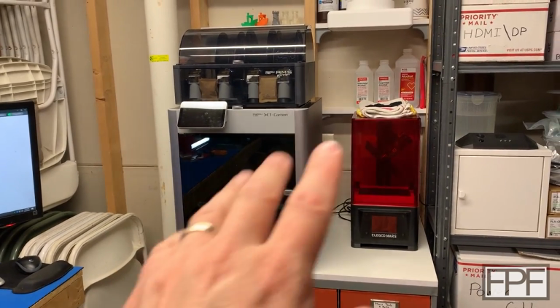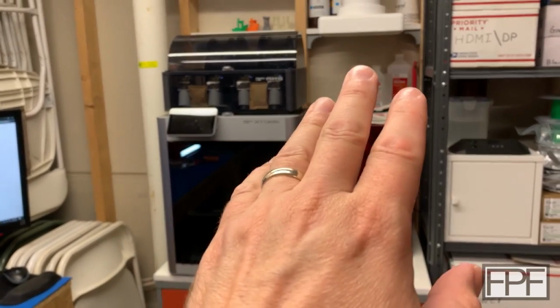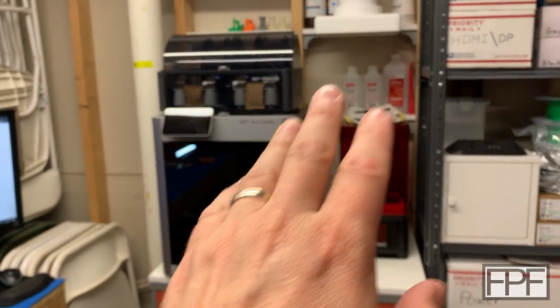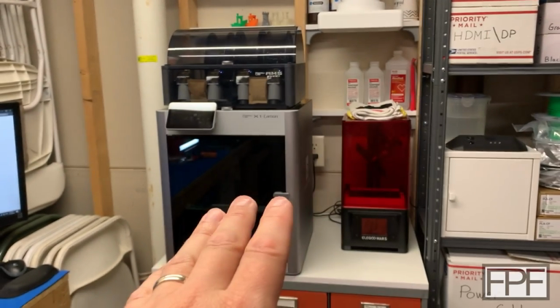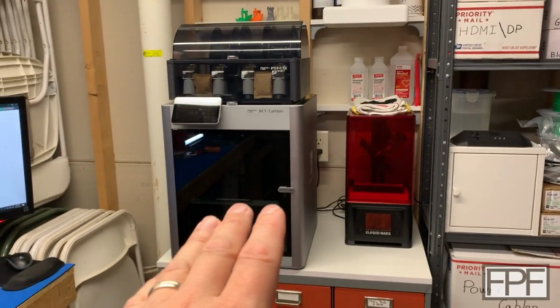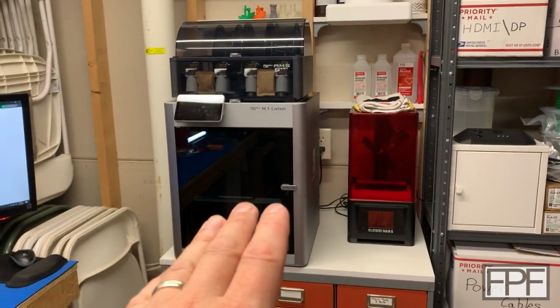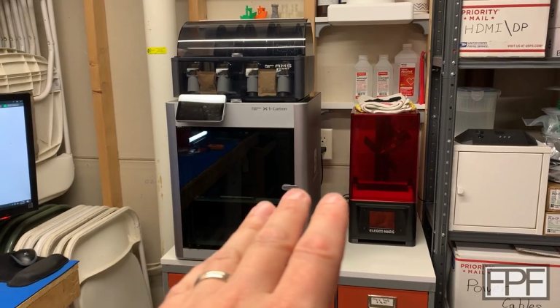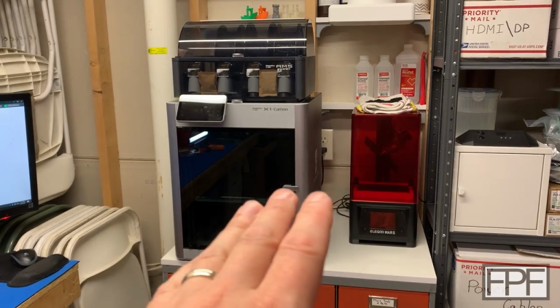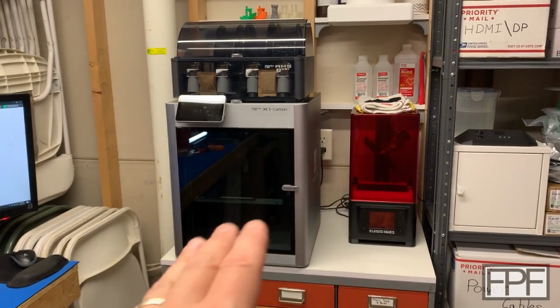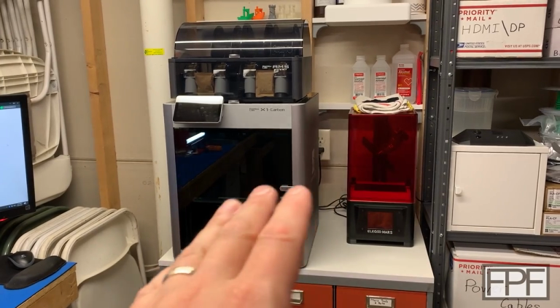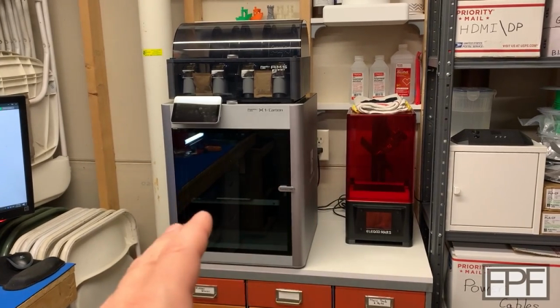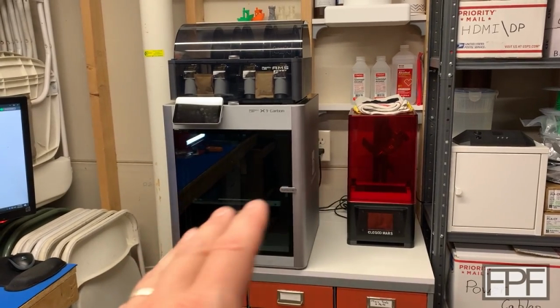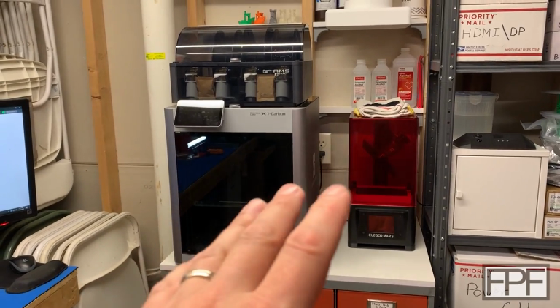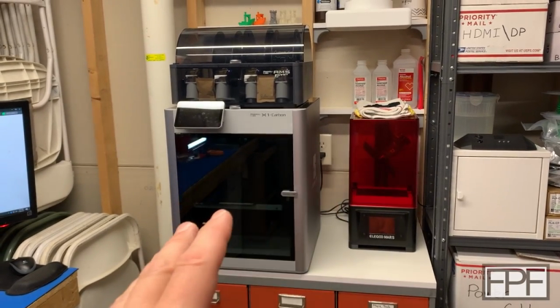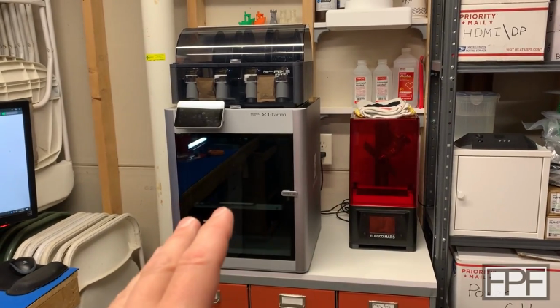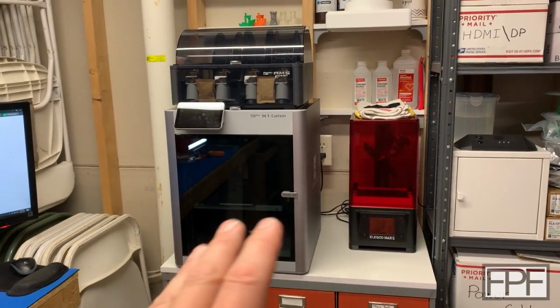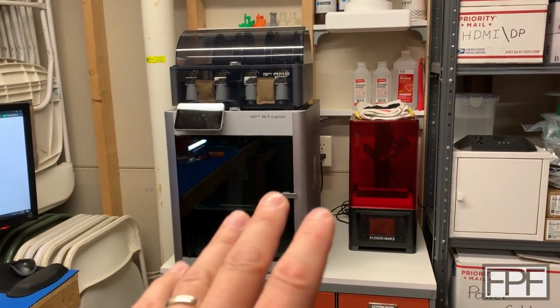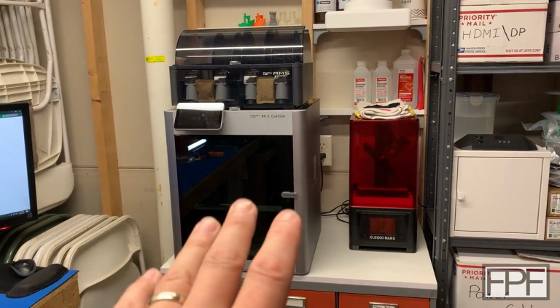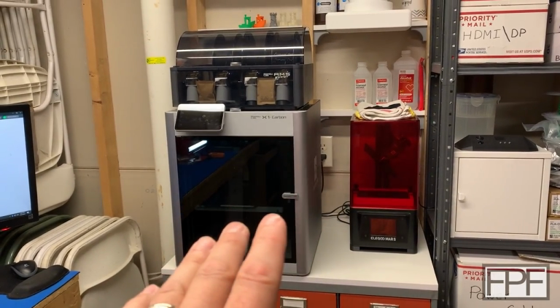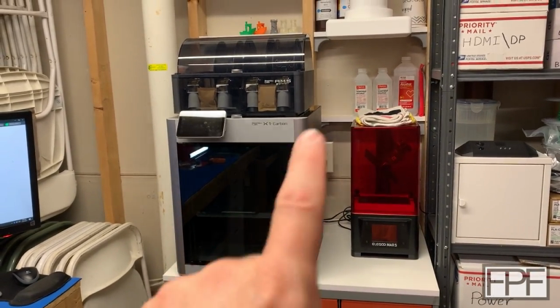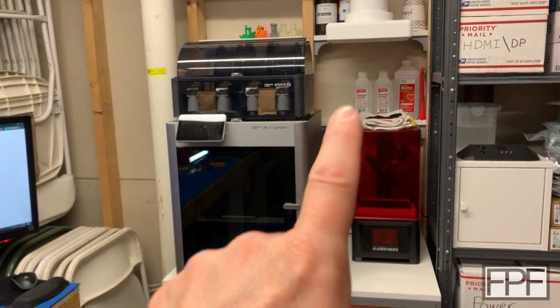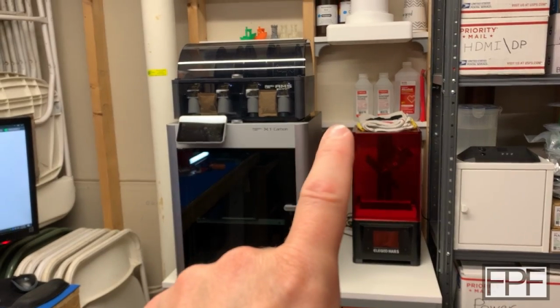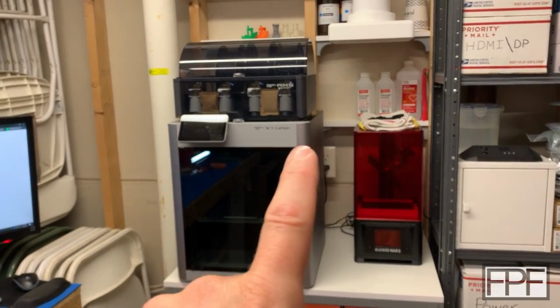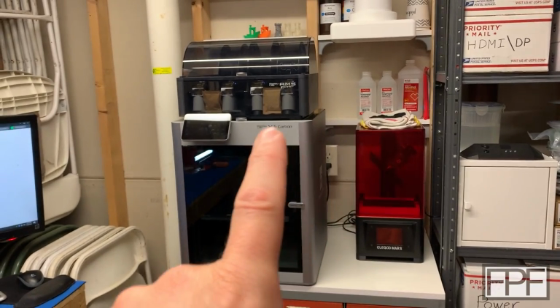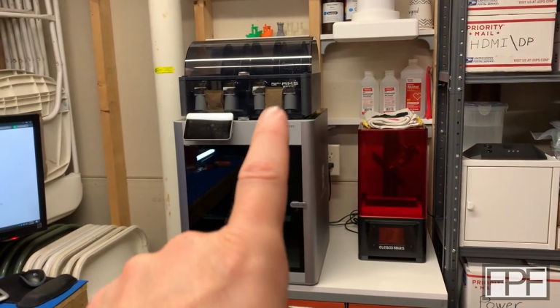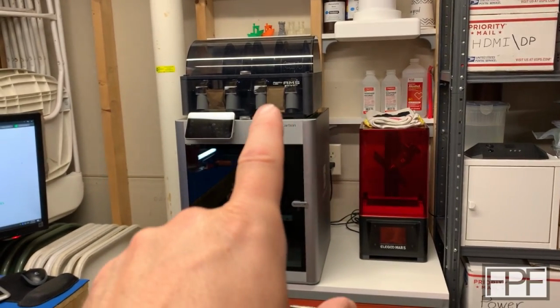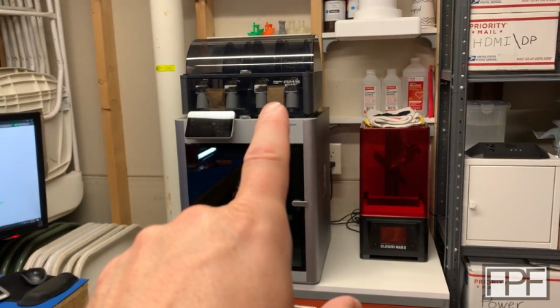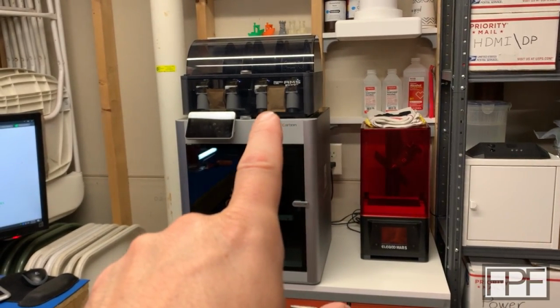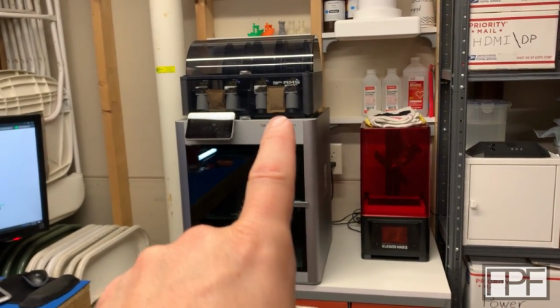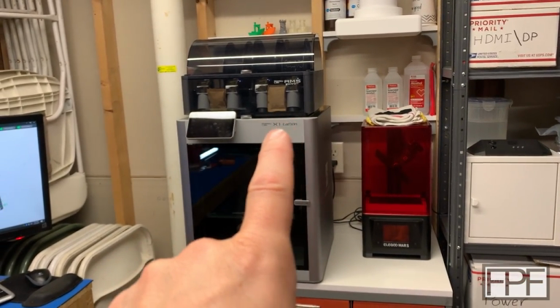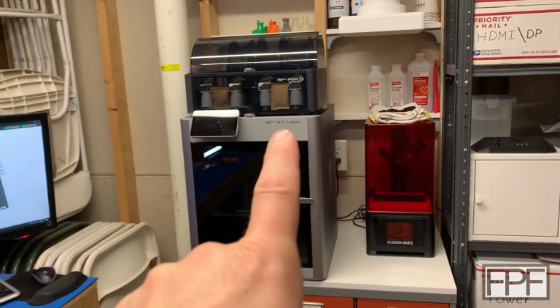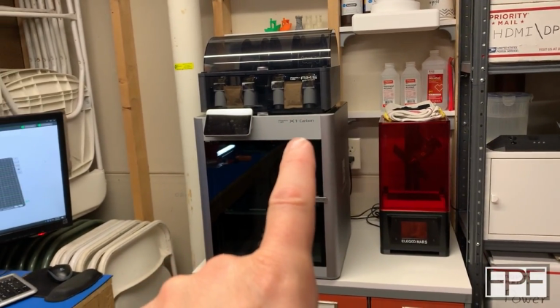It'll stay by the ventilation so I can do ABS, ASA, polycarbonate, all that fun stuff, and still have ventilation over here. And I'd like to get the AMS unit over to the P1S.